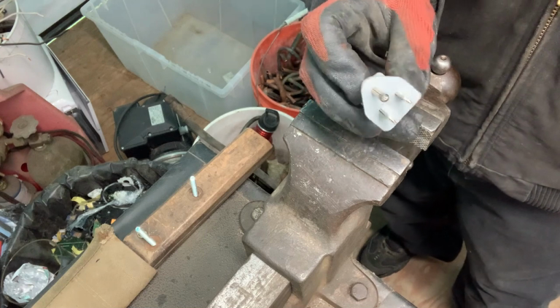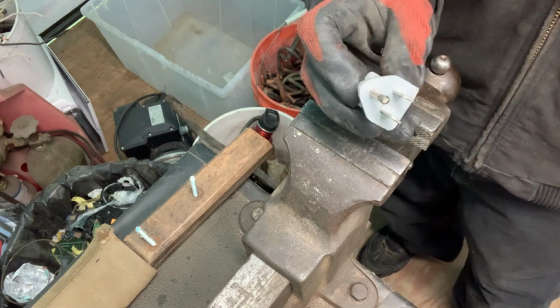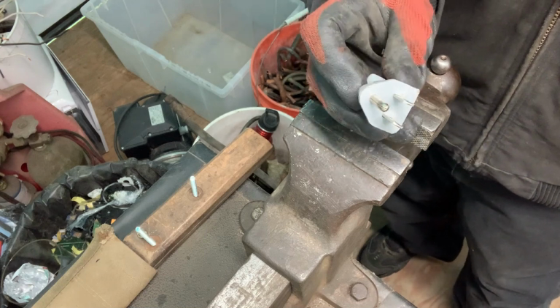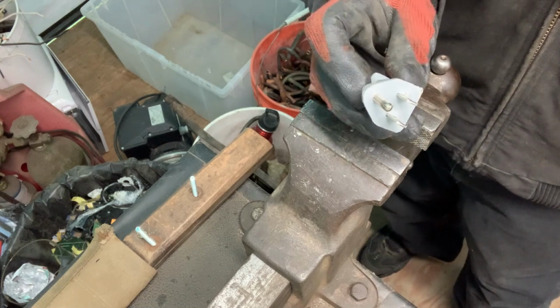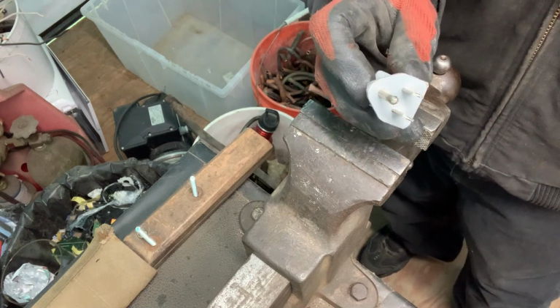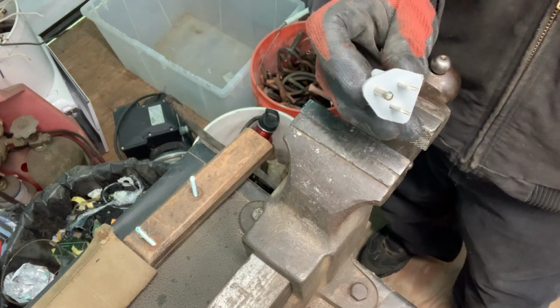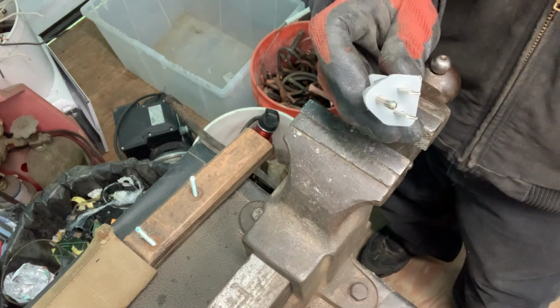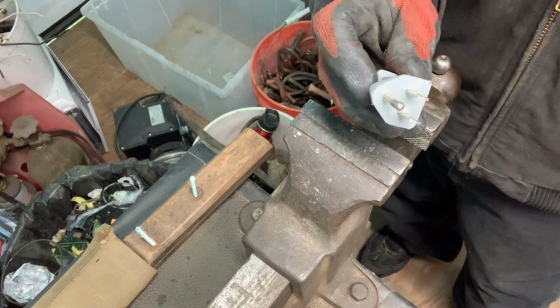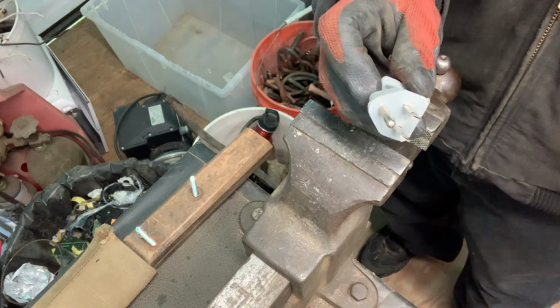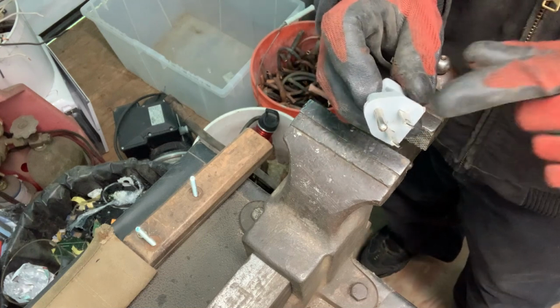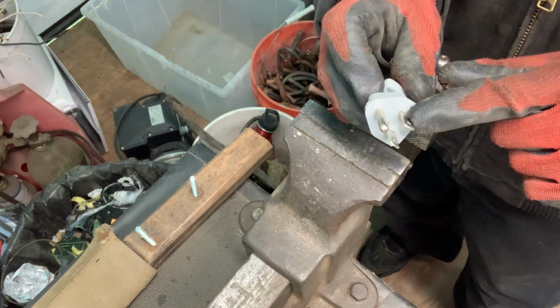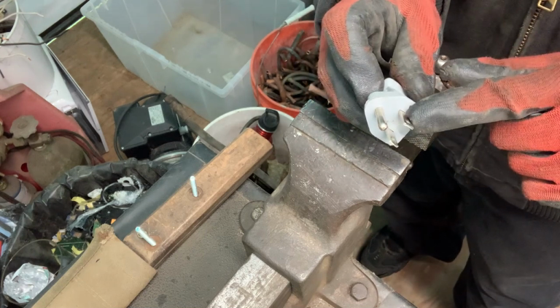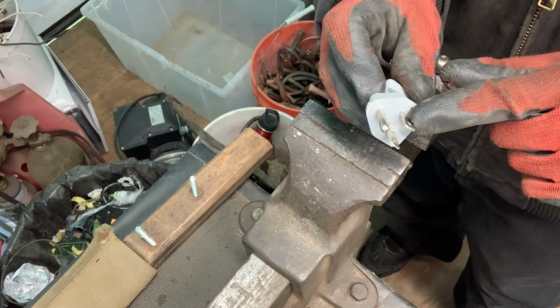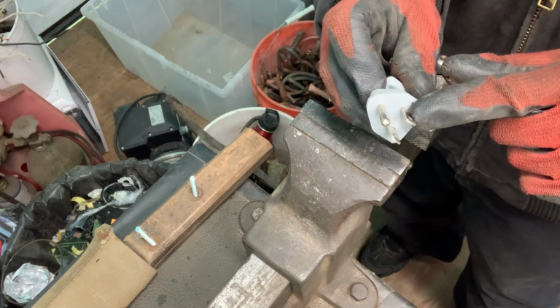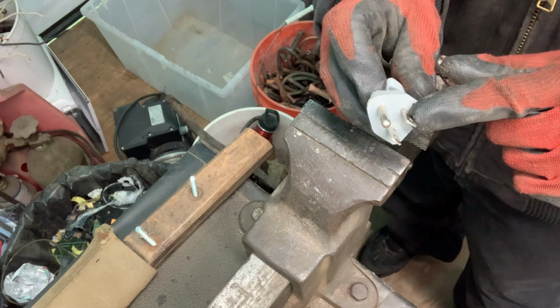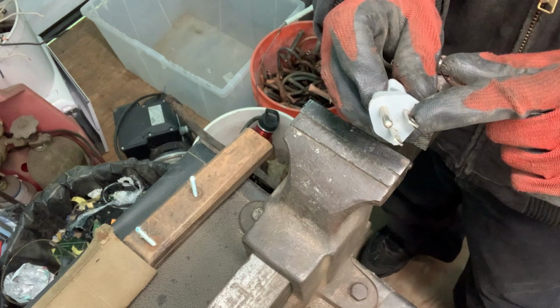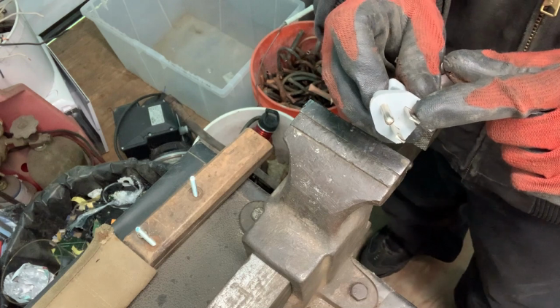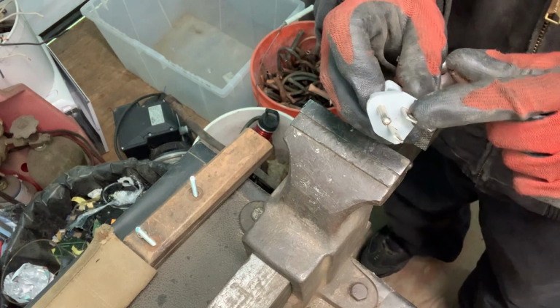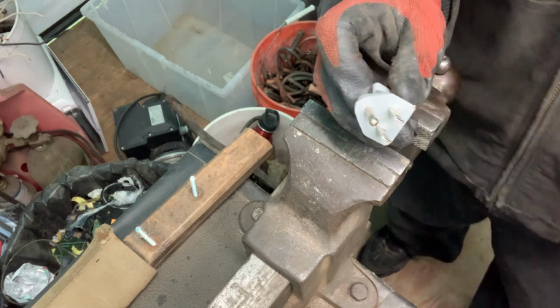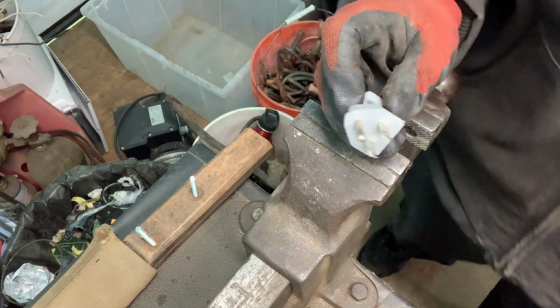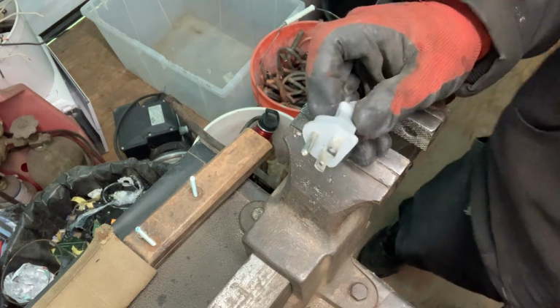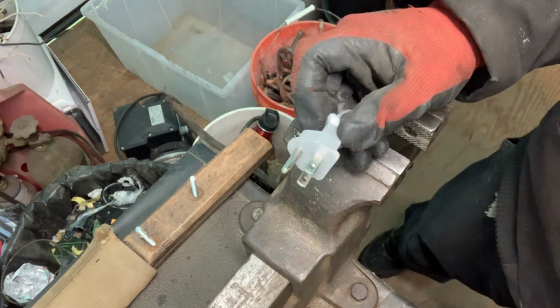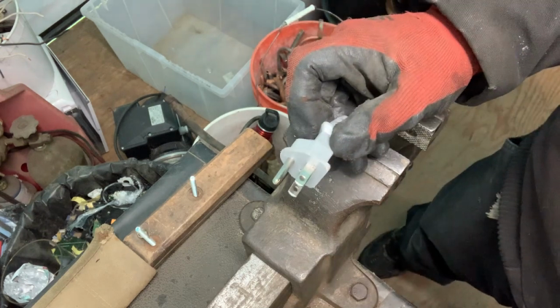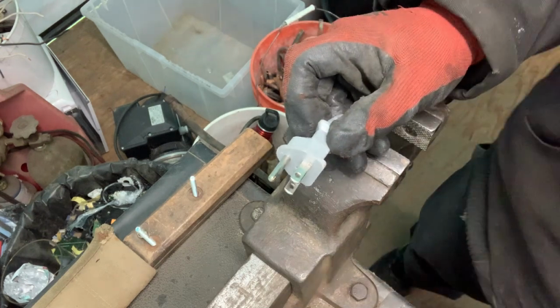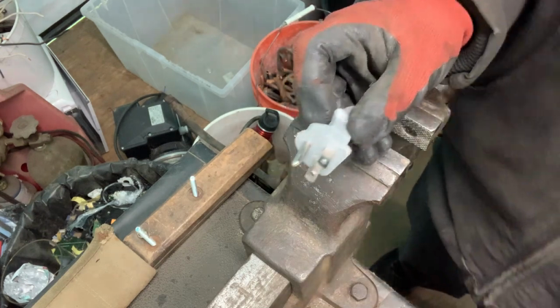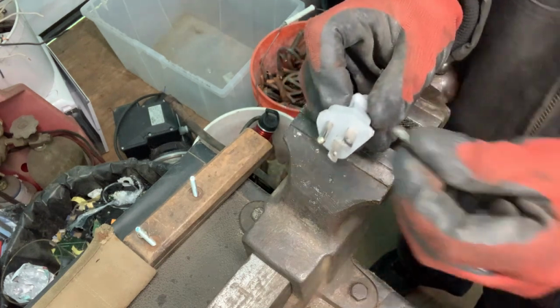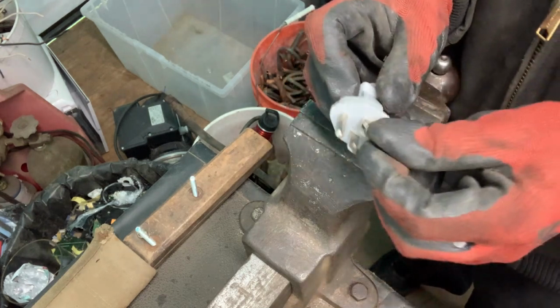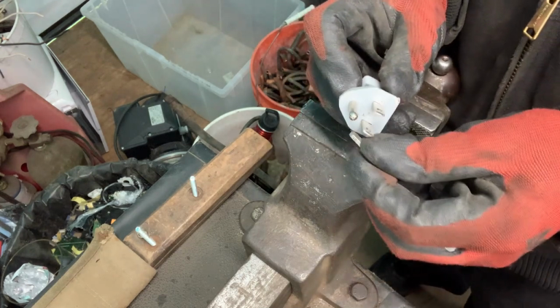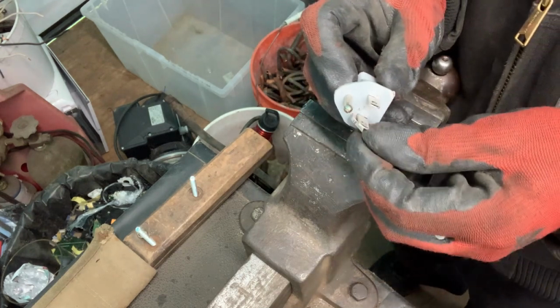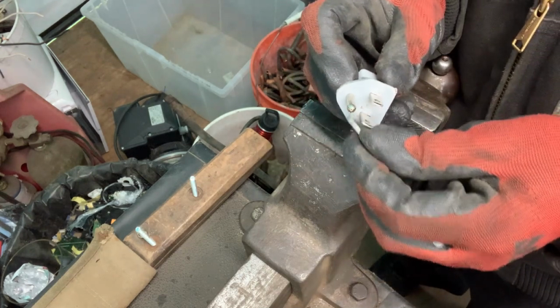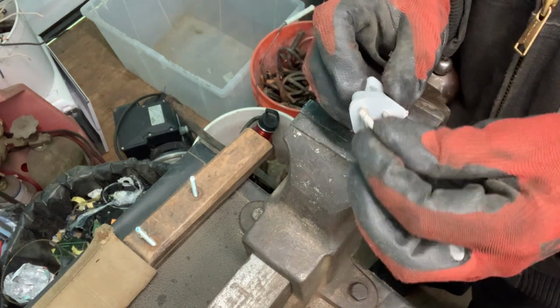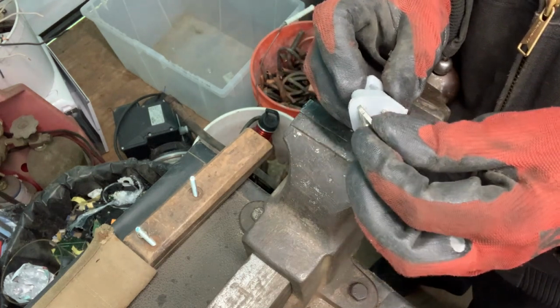Two of them I found were steel, so just a quick check with the magnet to confirm.